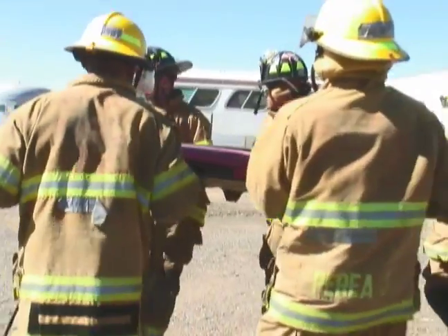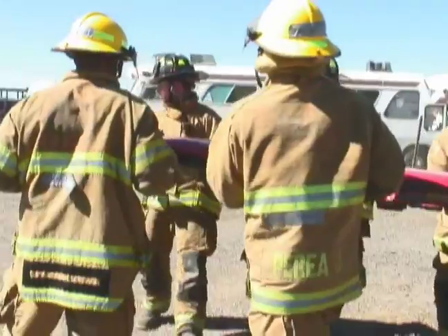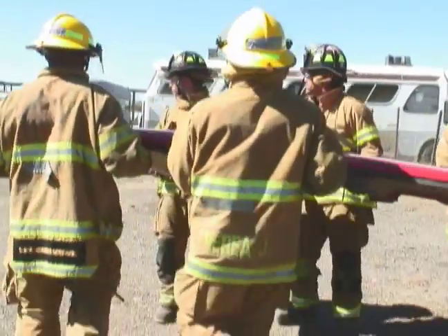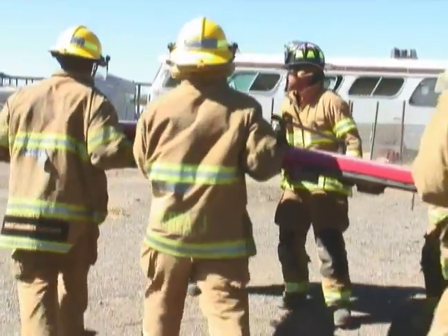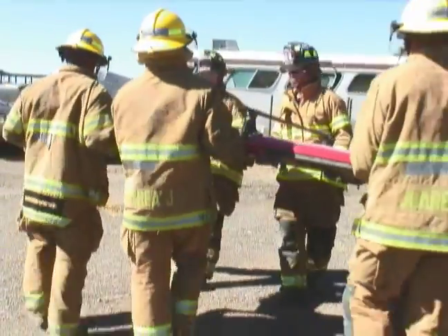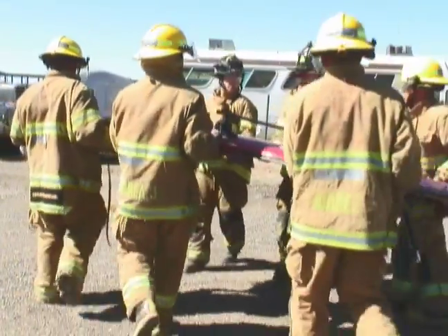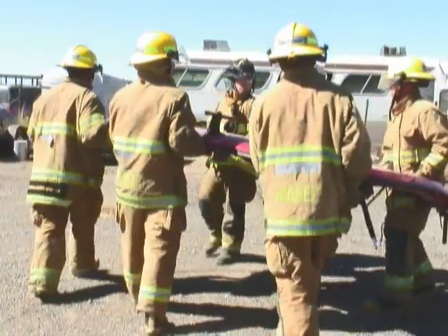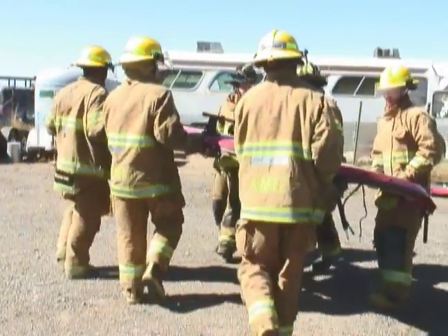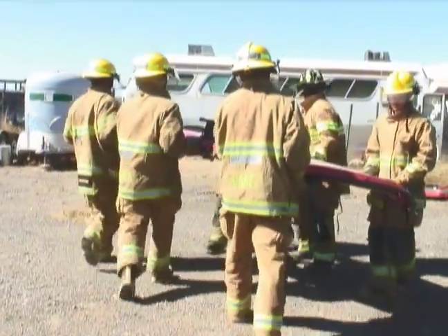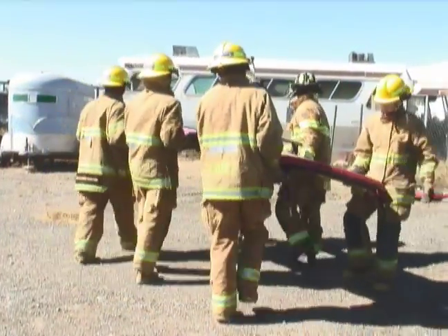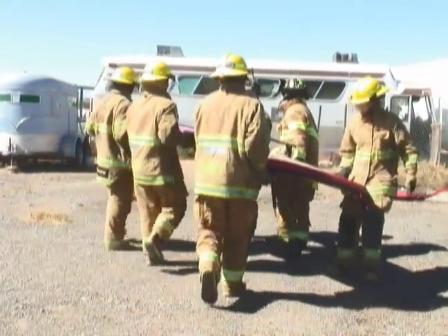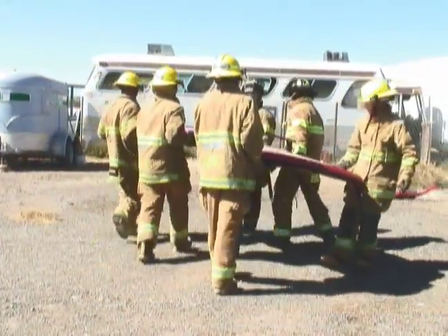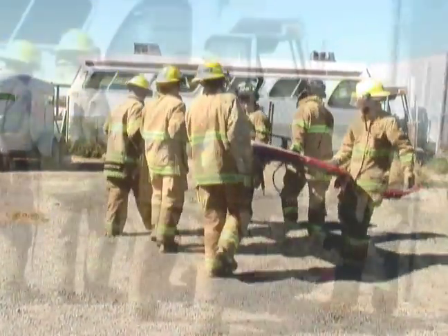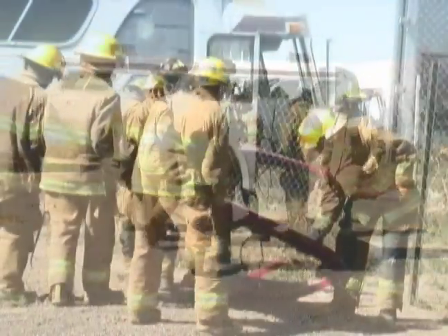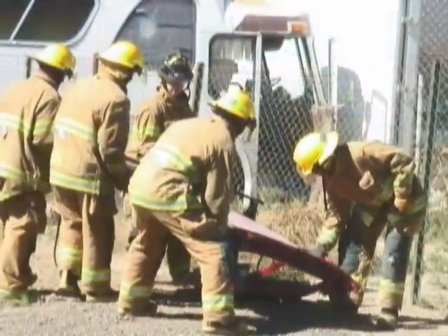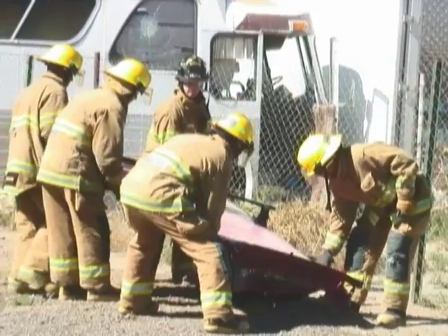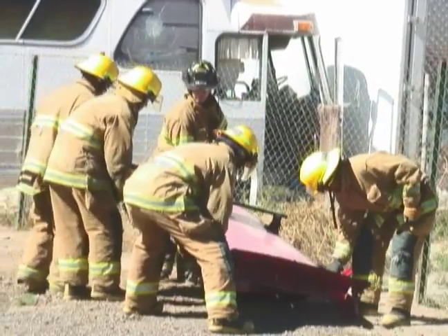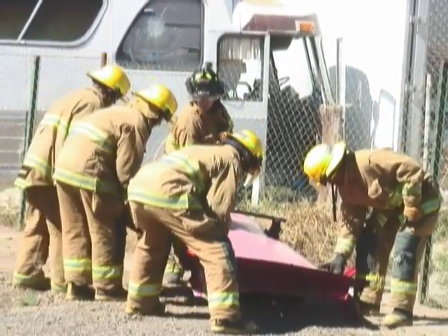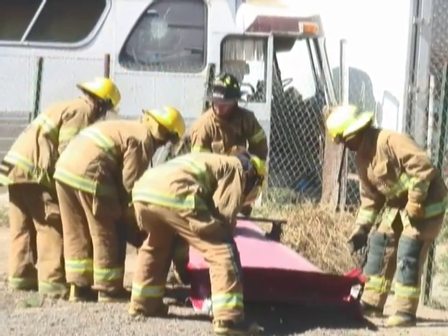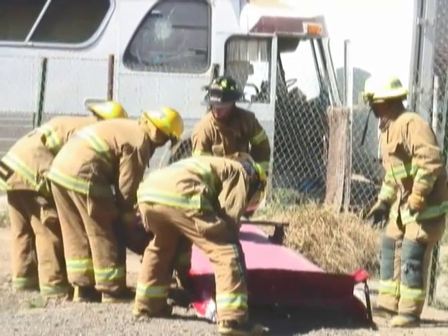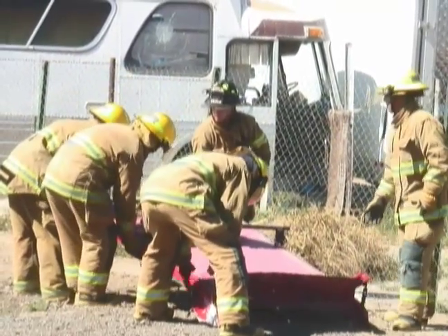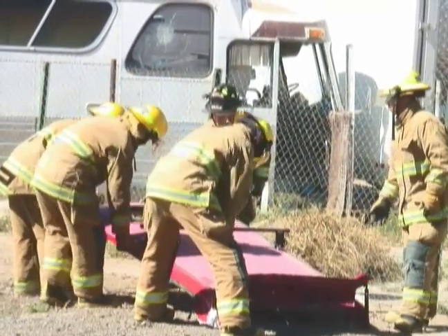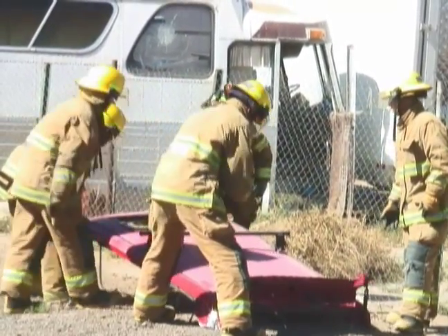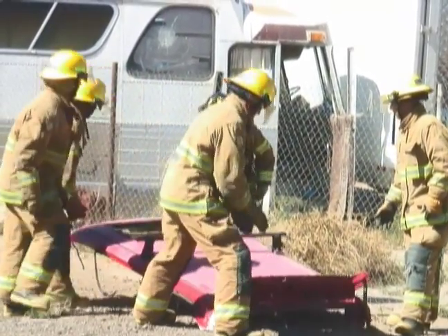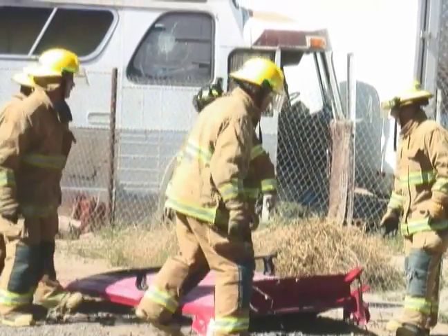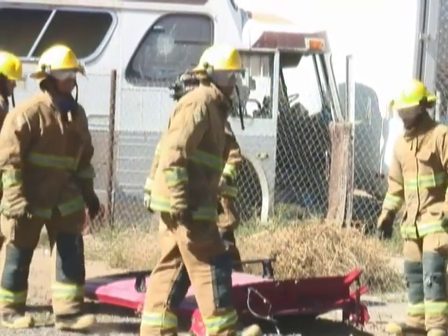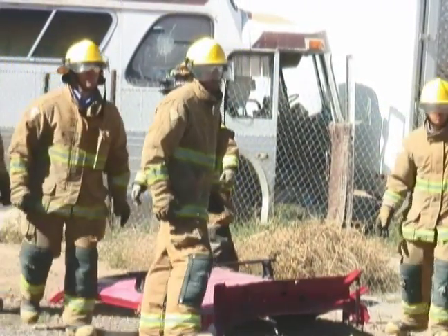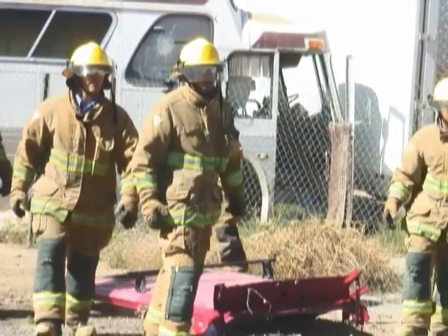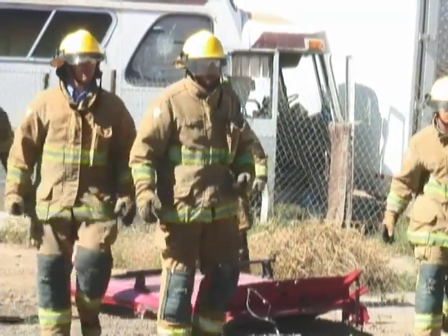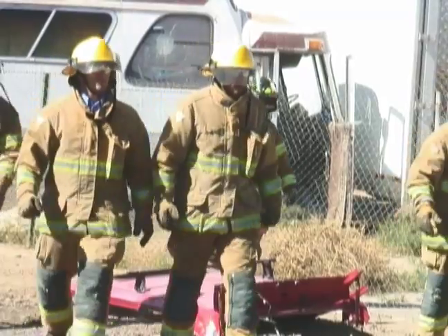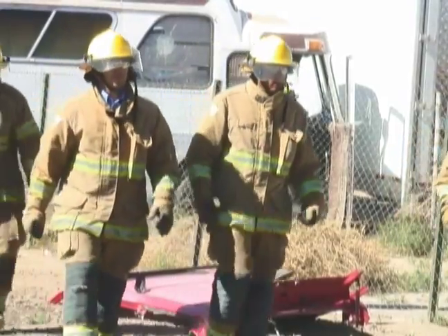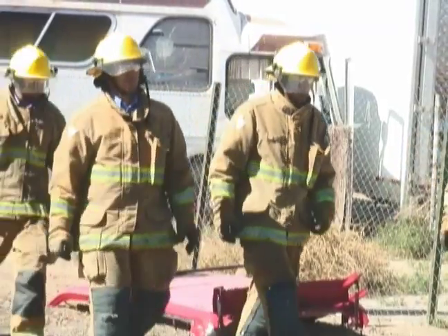This is an introduction class to the cadets with the heavy rescue from Station 3, focused on gaining access to the patient in the quickest way possible.